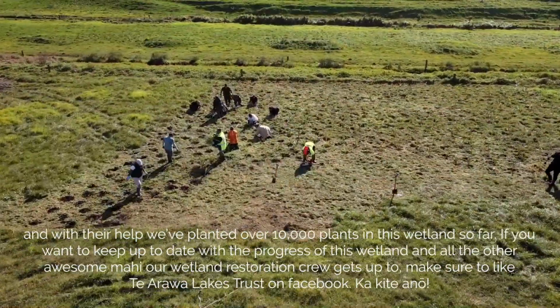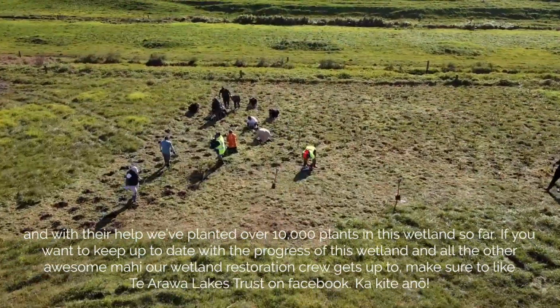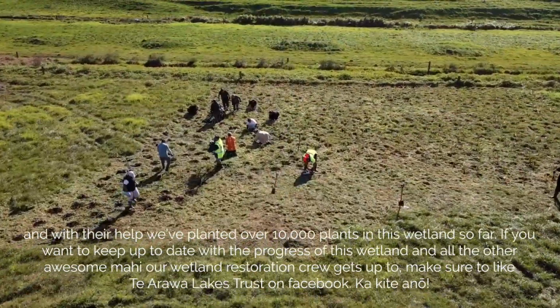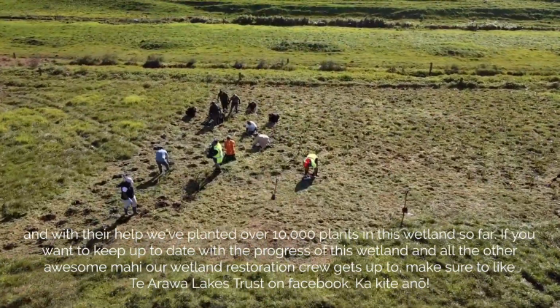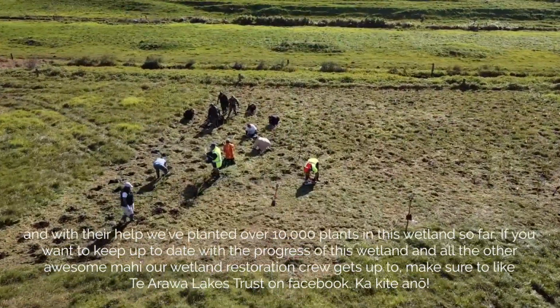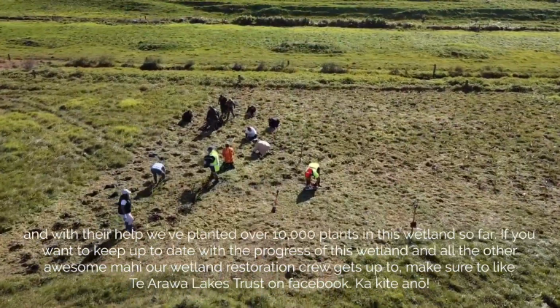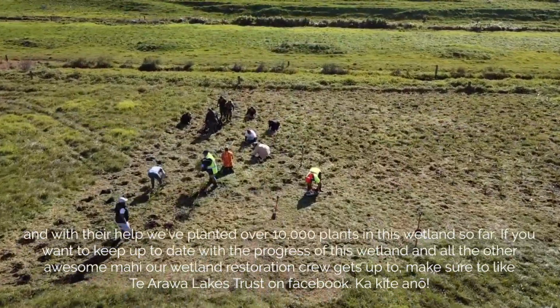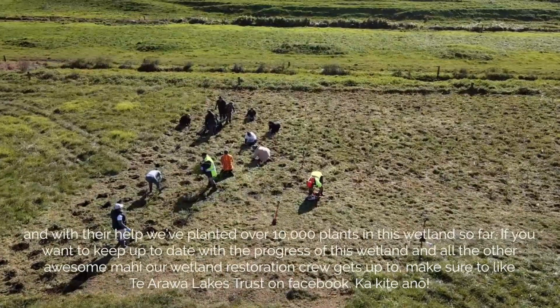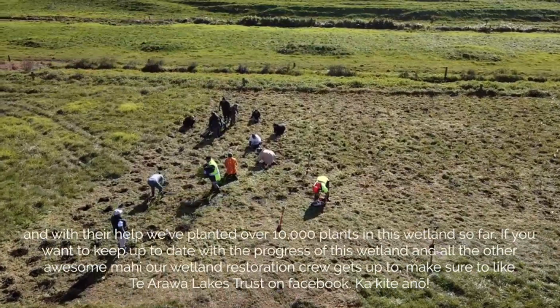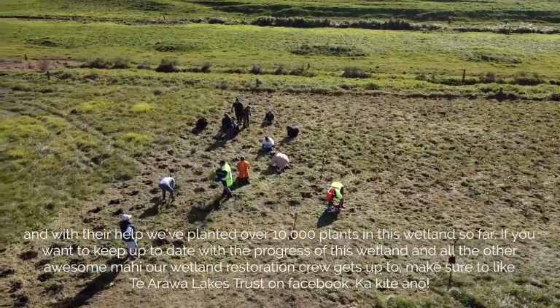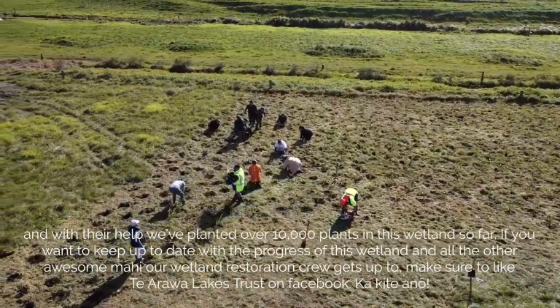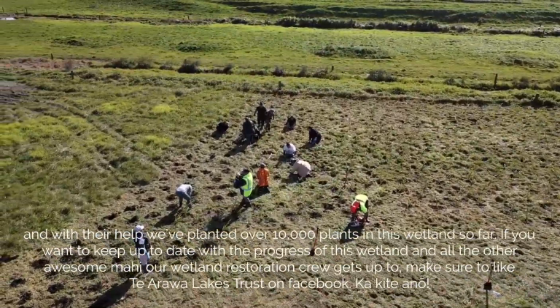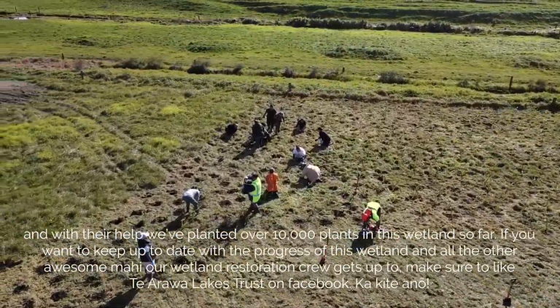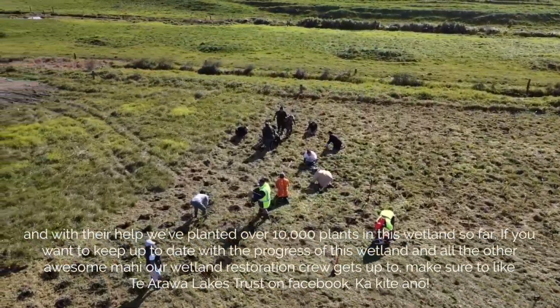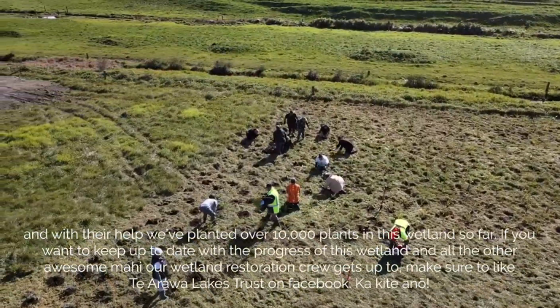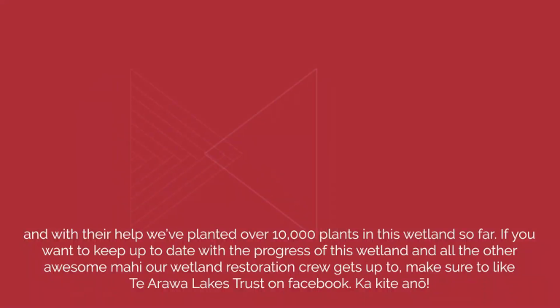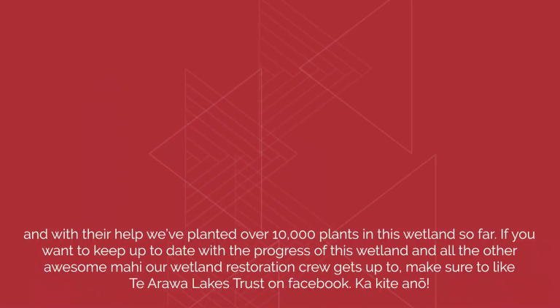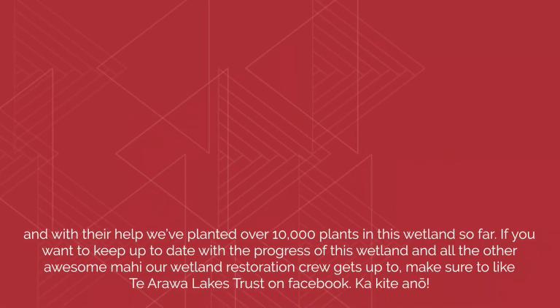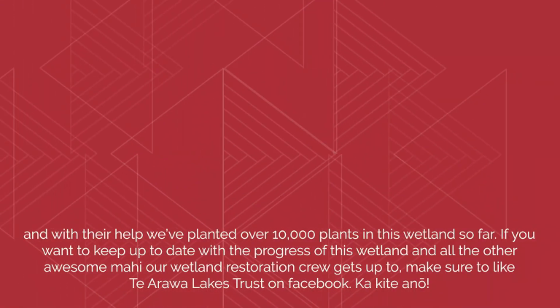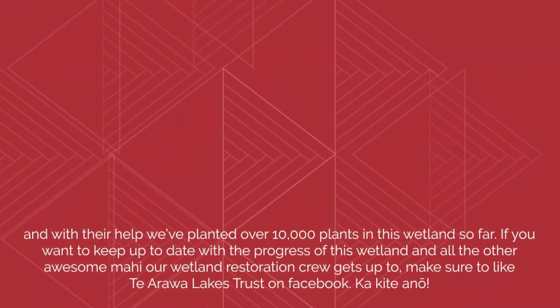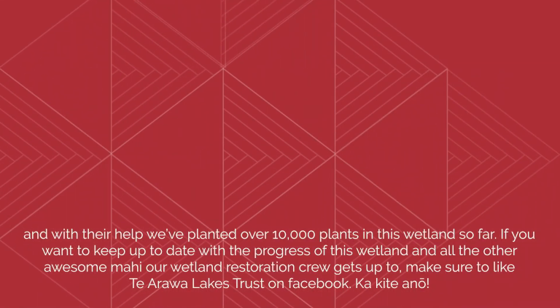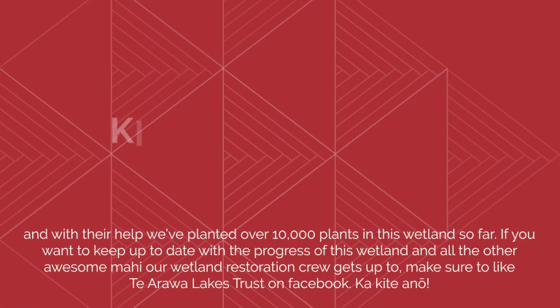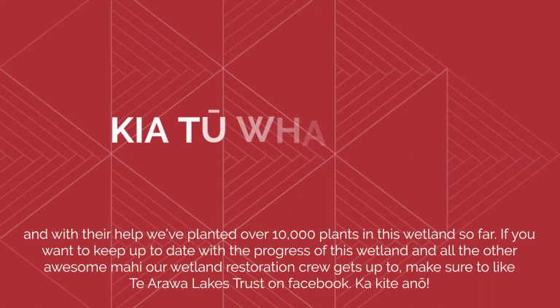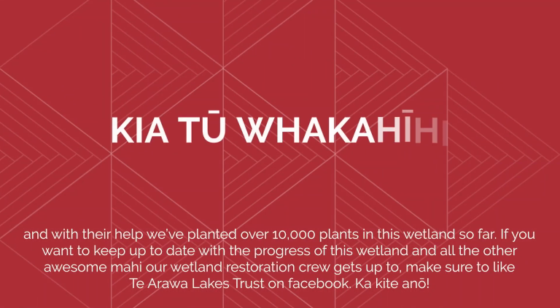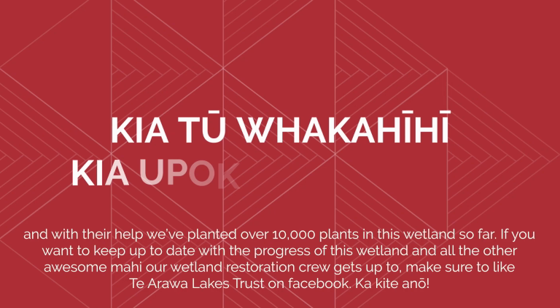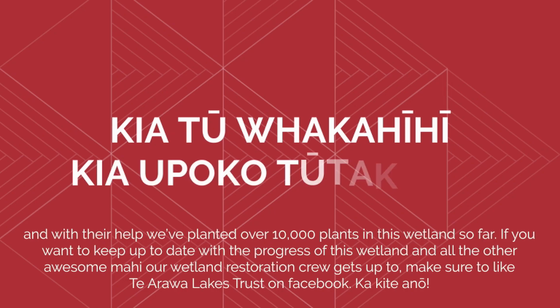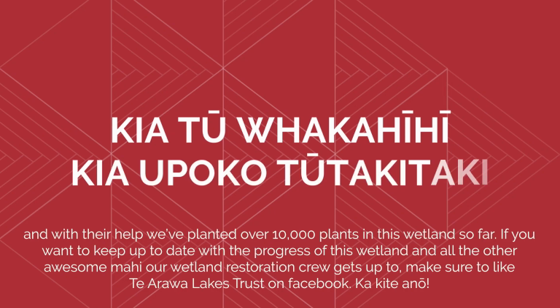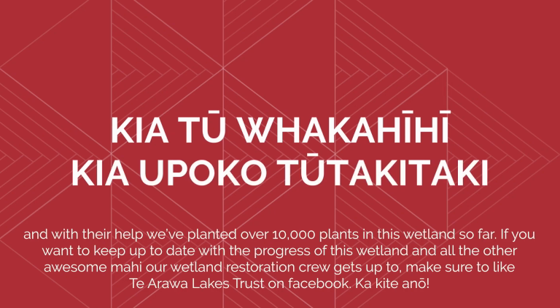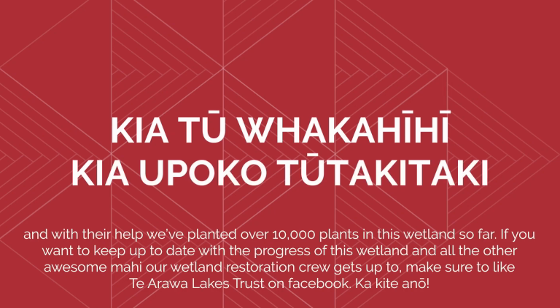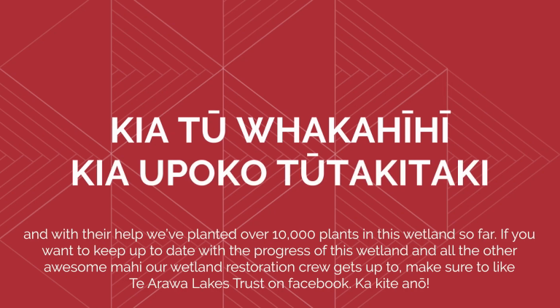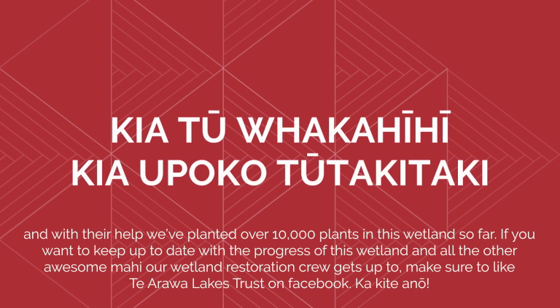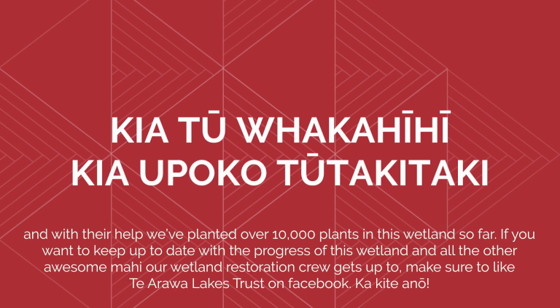If you want to keep up to date with the progress of this wetland, and all the other awesome mahi our wetland restoration crew gets up to, make sure to like Te Aroa Lakes Trust on Facebook. Ka kite anō.